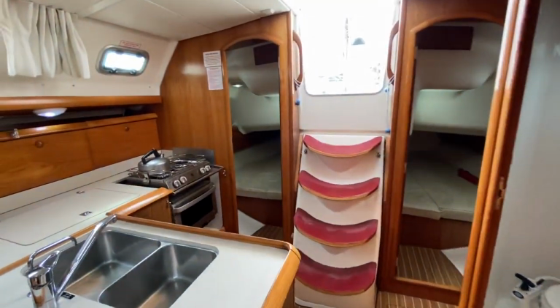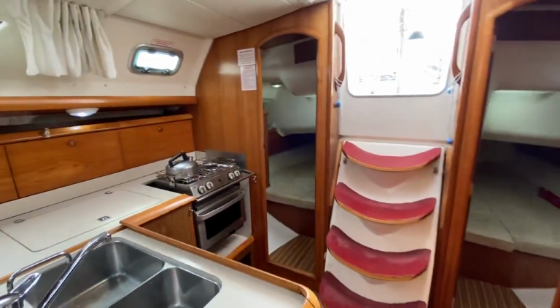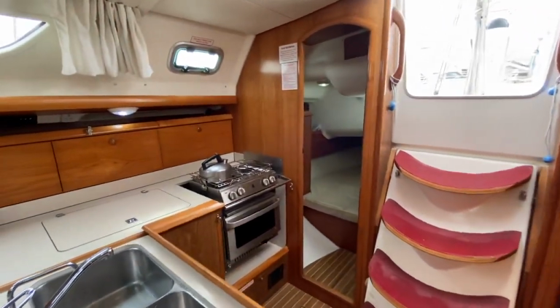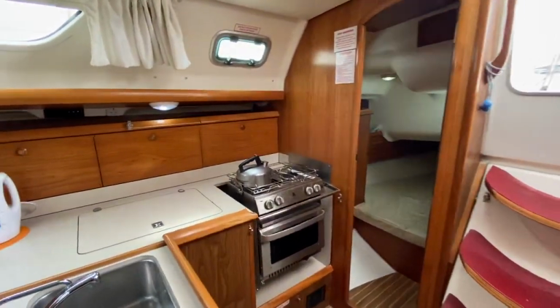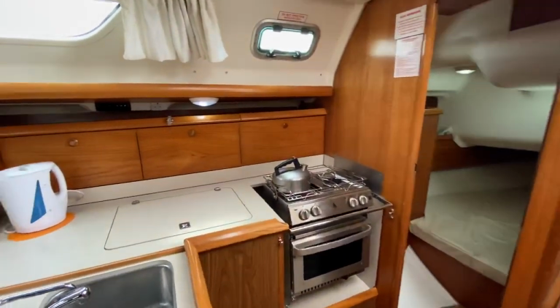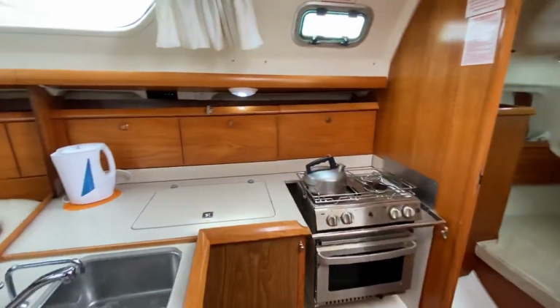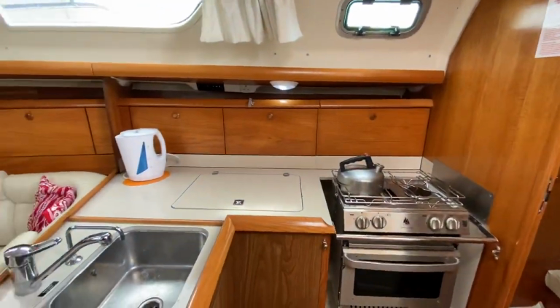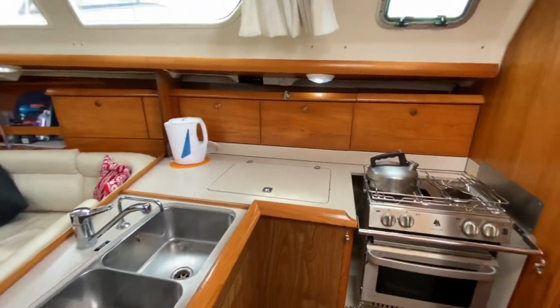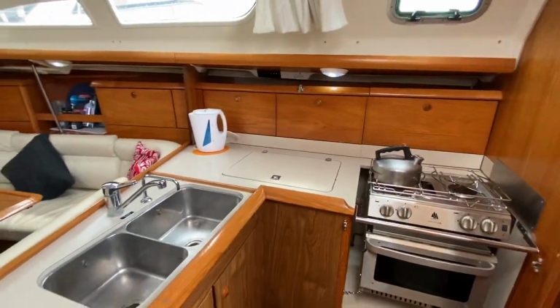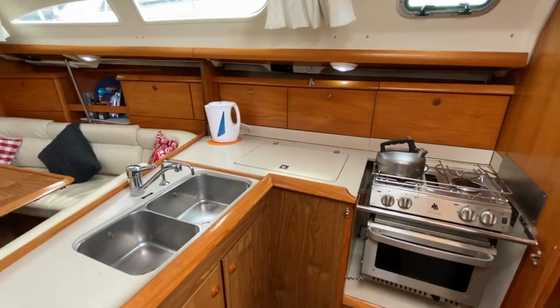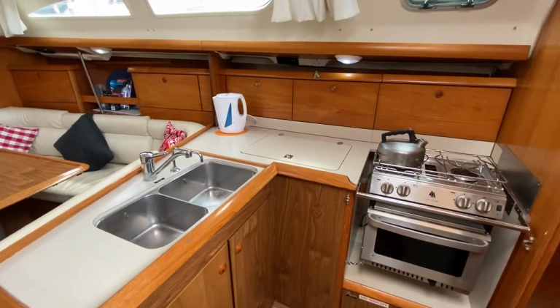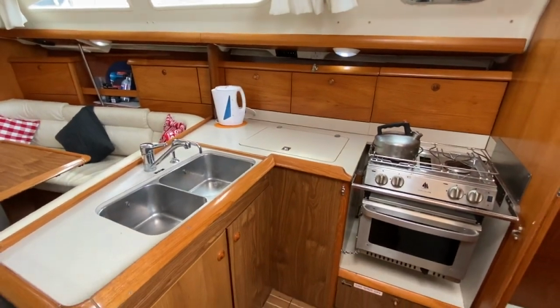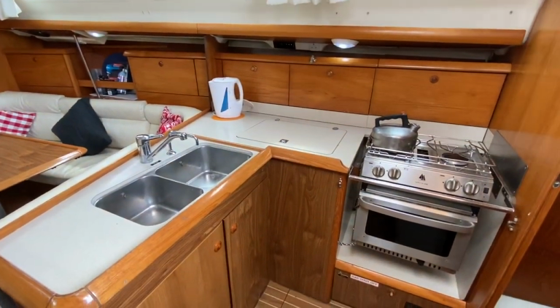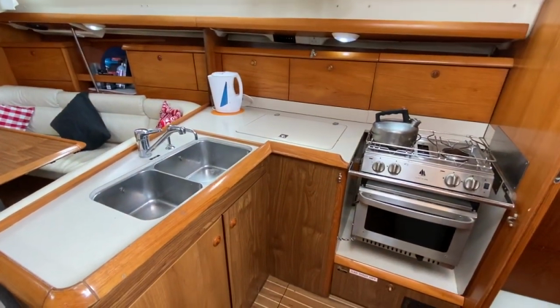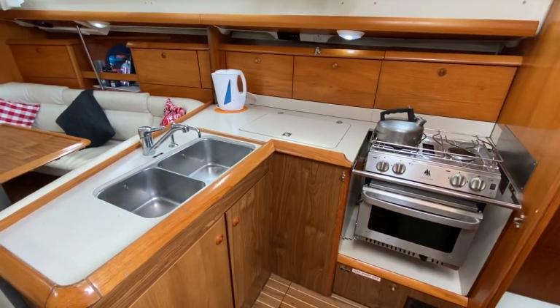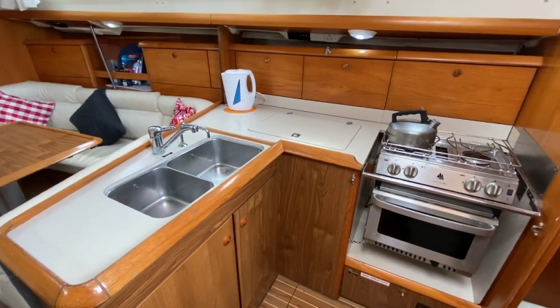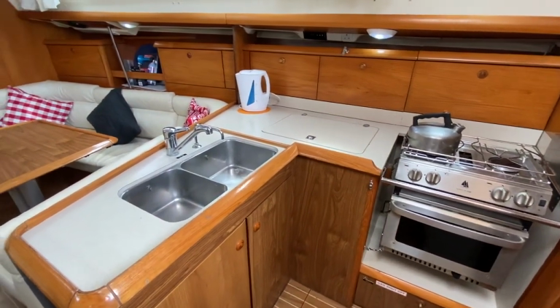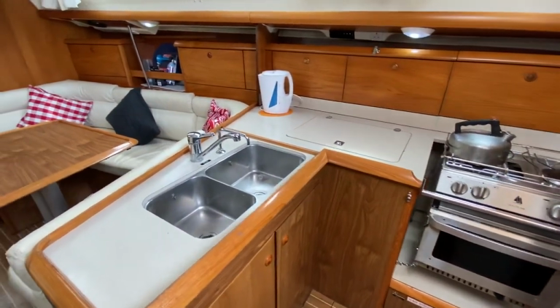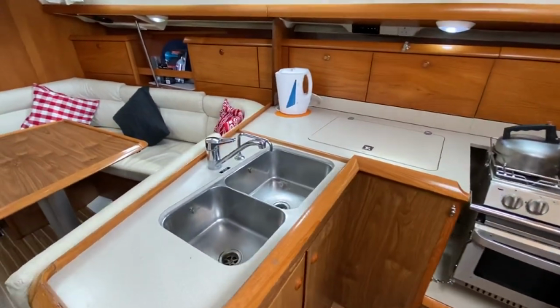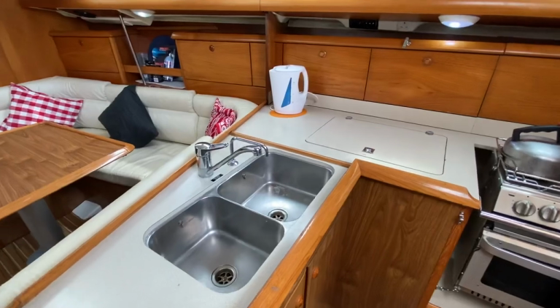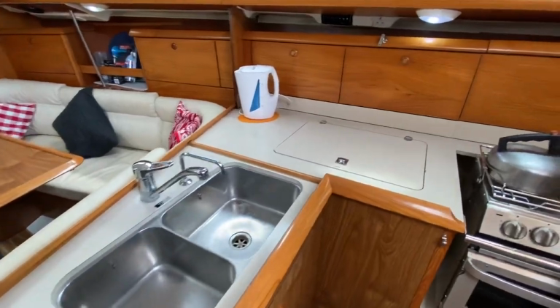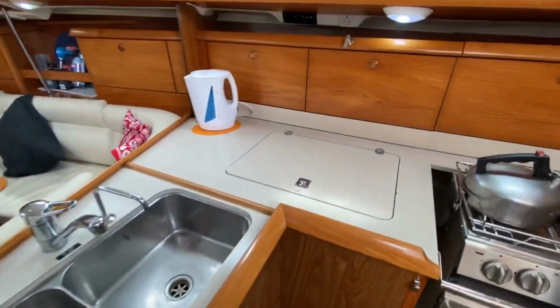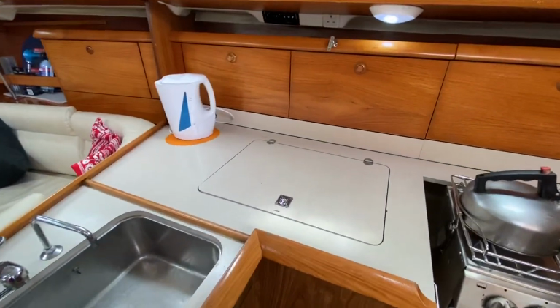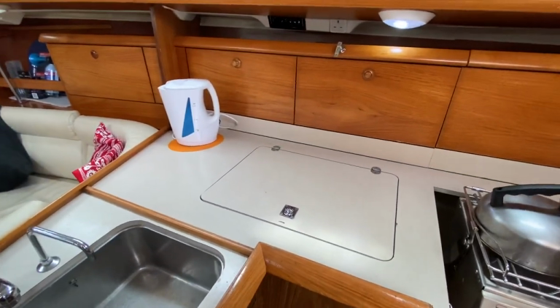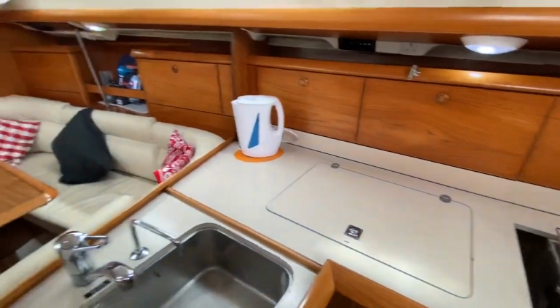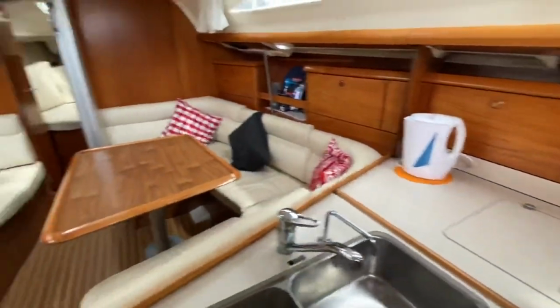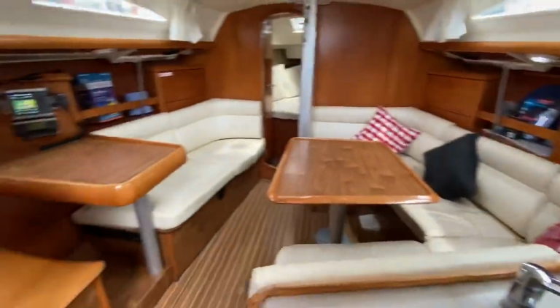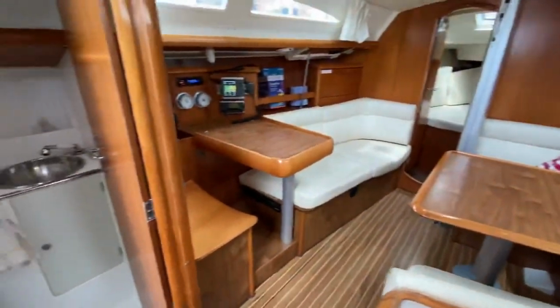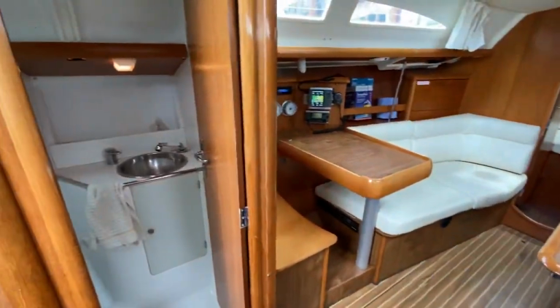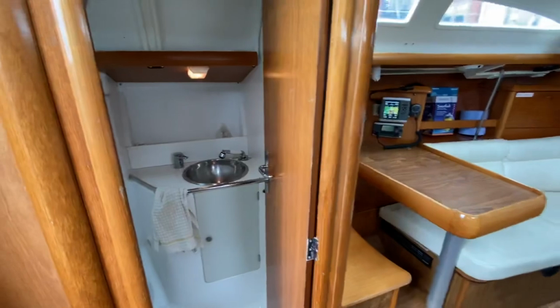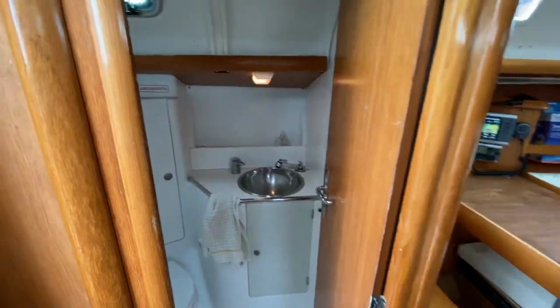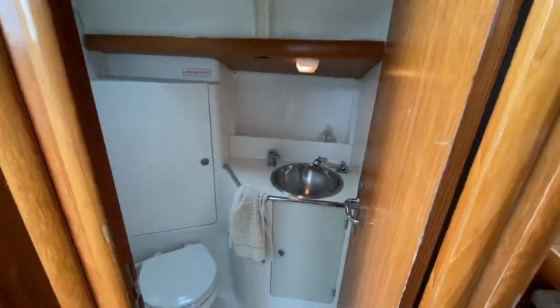To starboard here we've got a well-equipped galley. New cooker there as well. Double sink and the fridge in there. Port side we've got the head area.